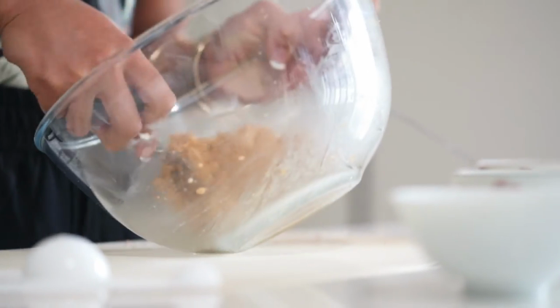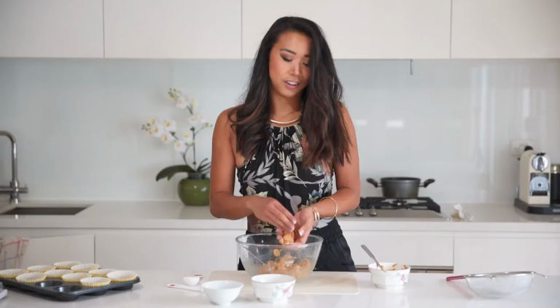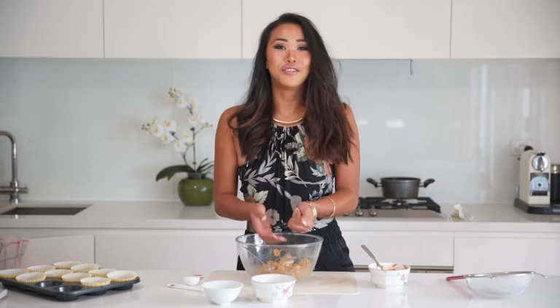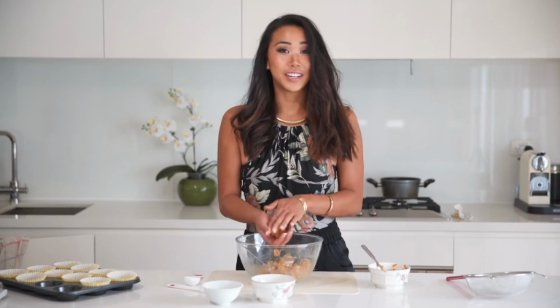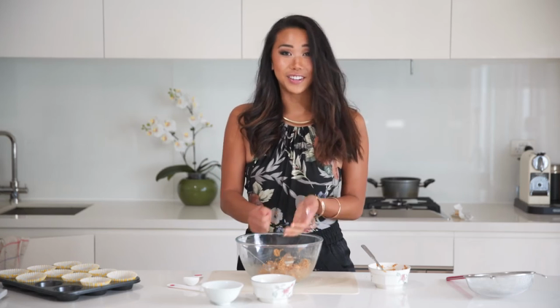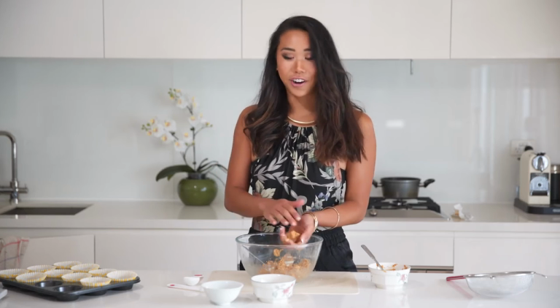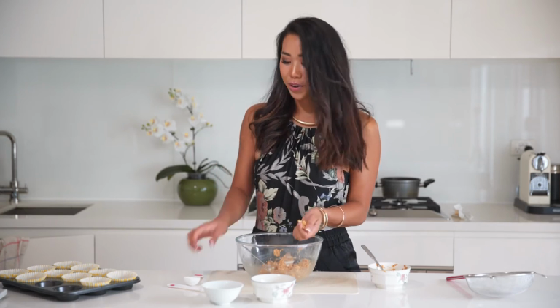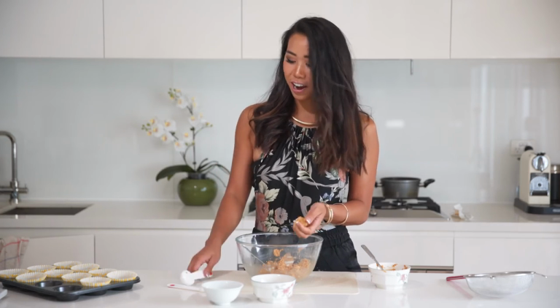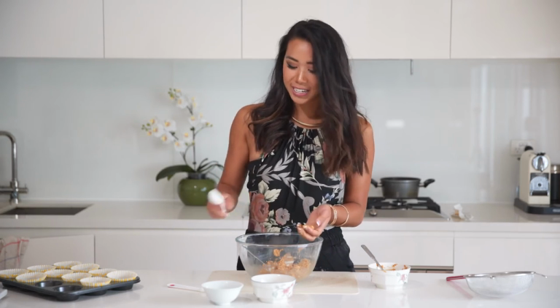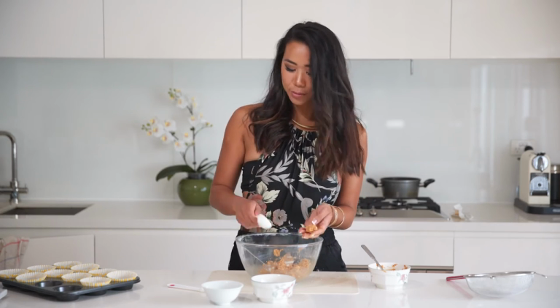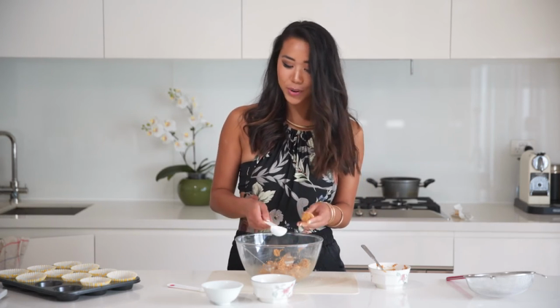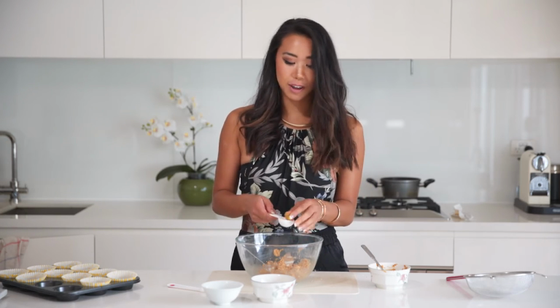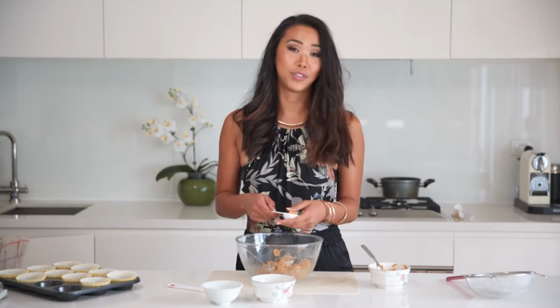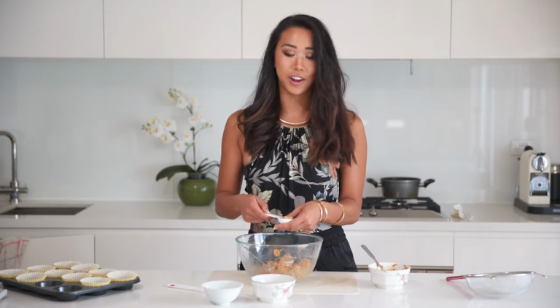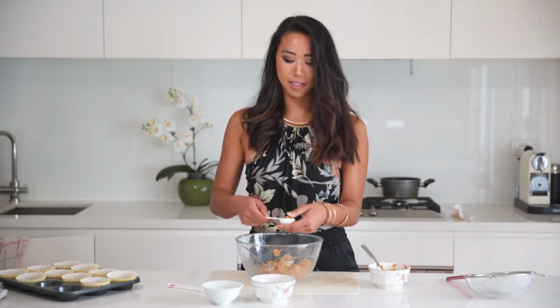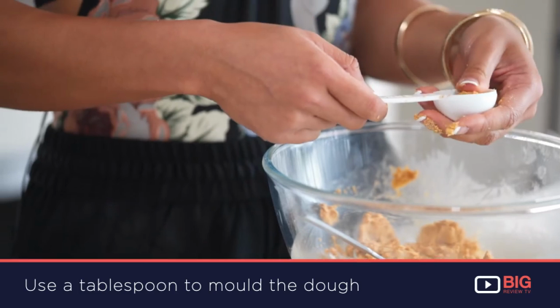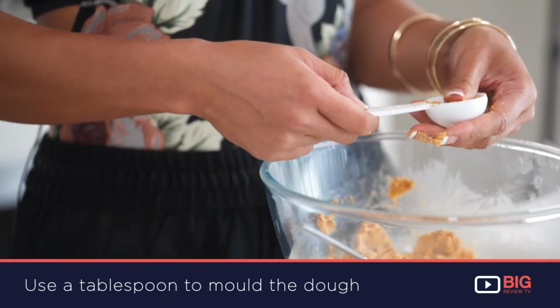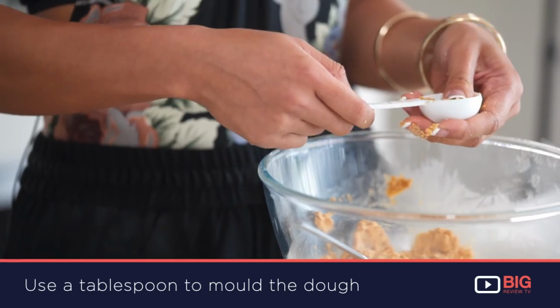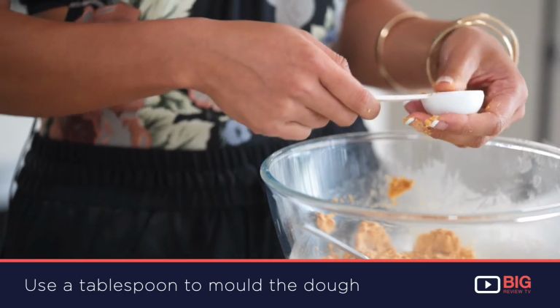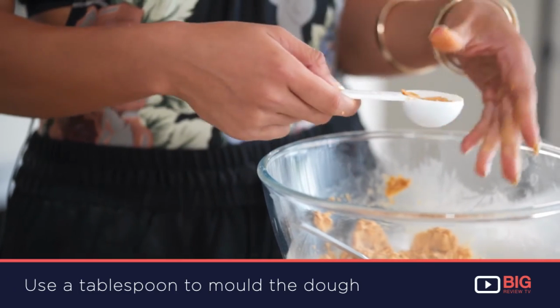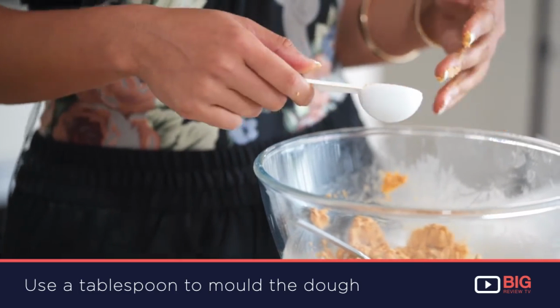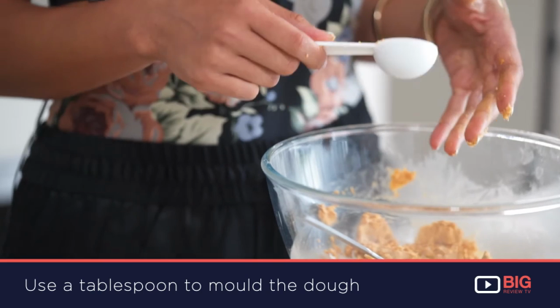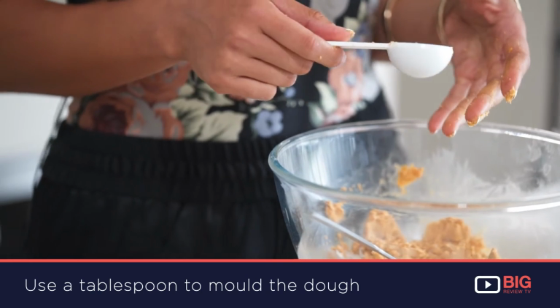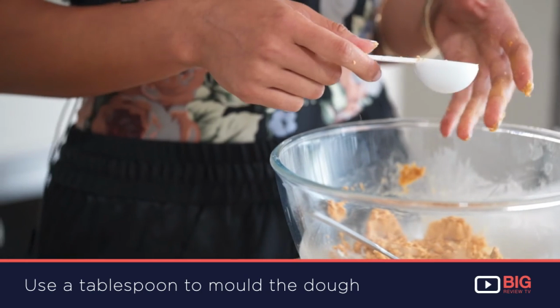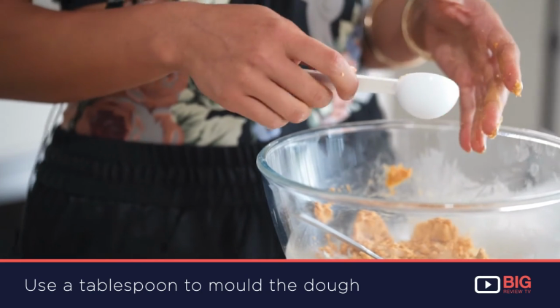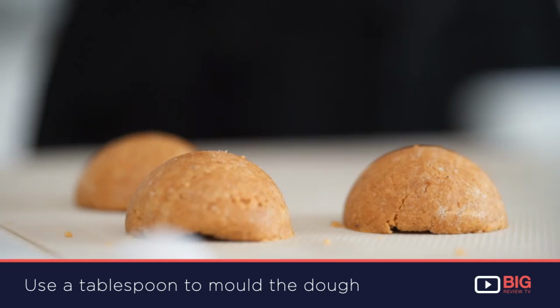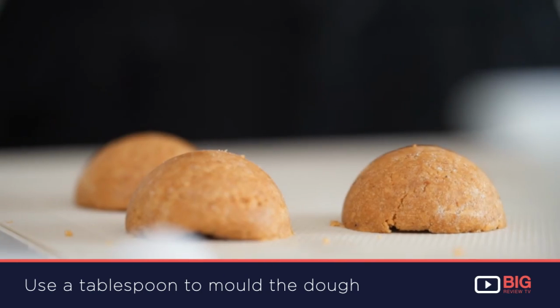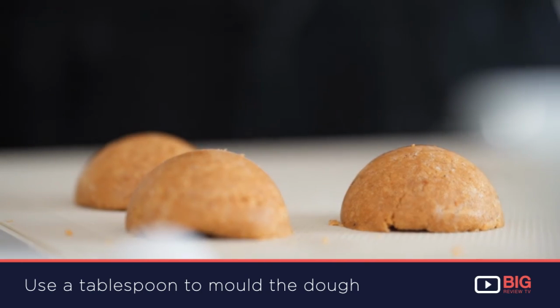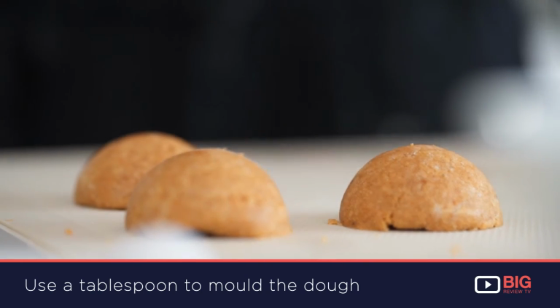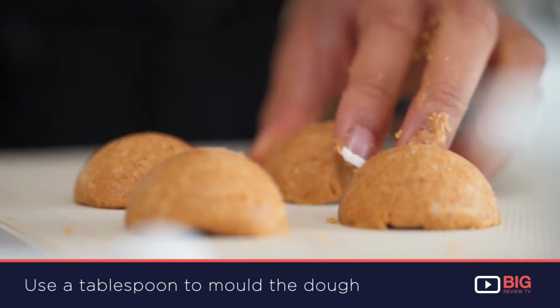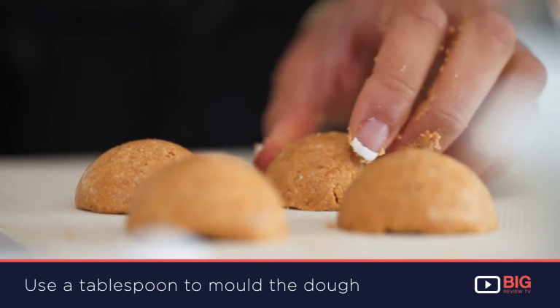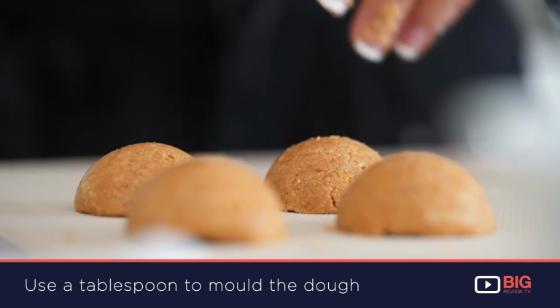After it's a dough, I'm going to grab my tablespoon and put the dough in there so I can form that into circular shapes that are smaller than the actual mould.